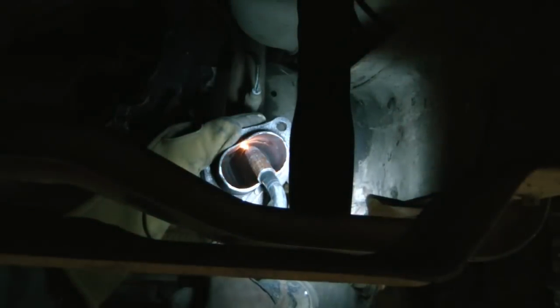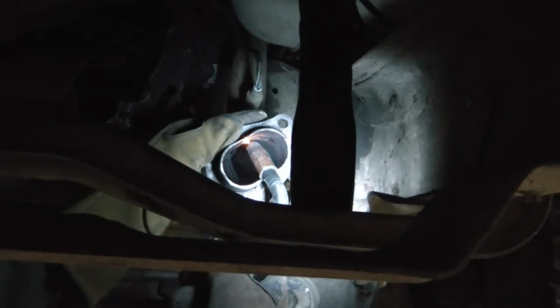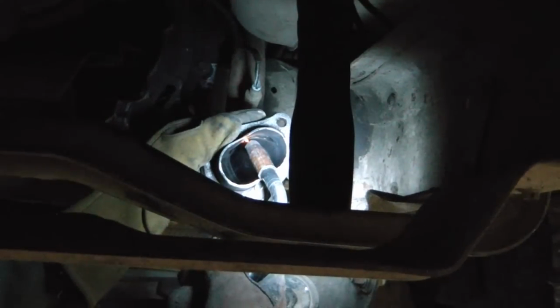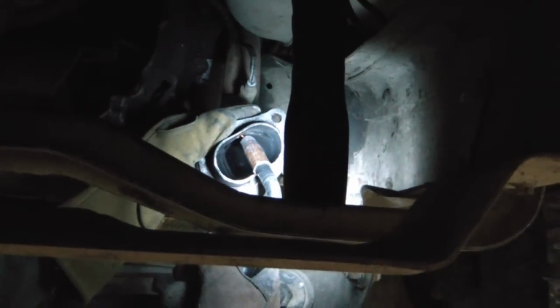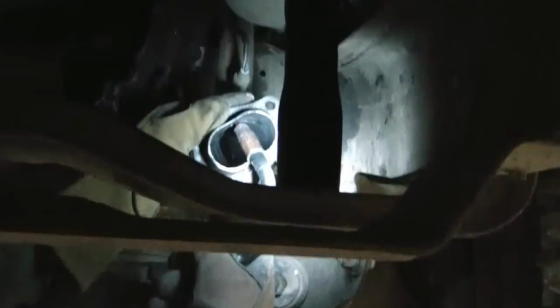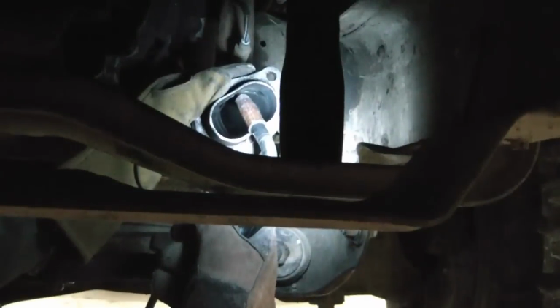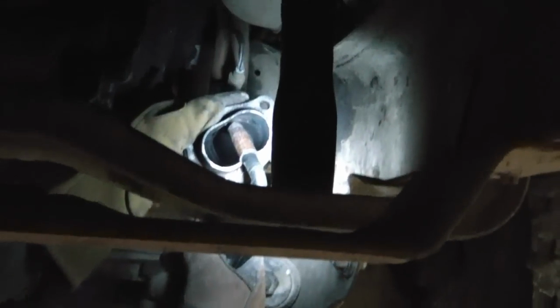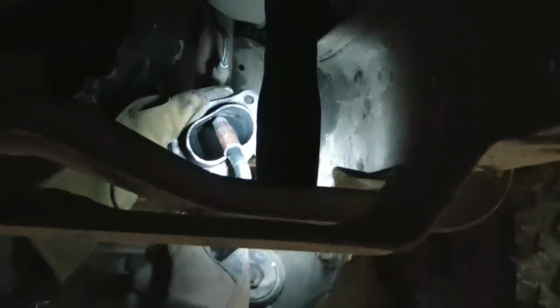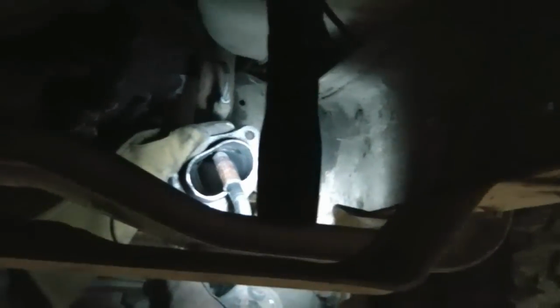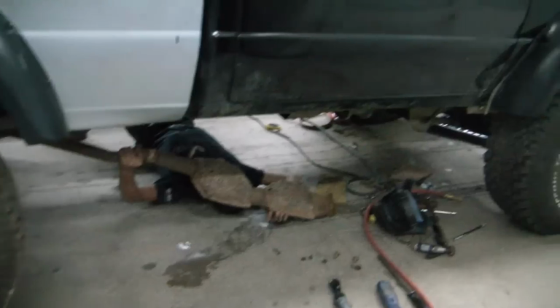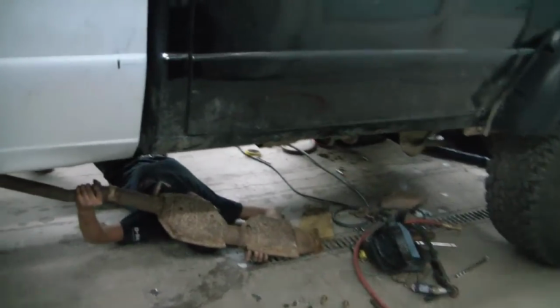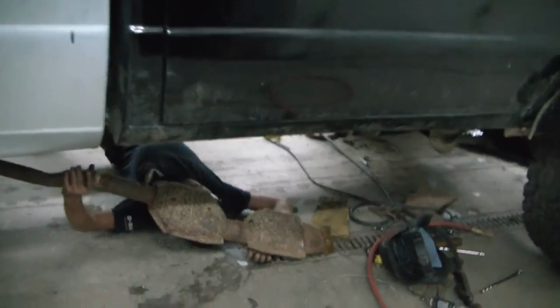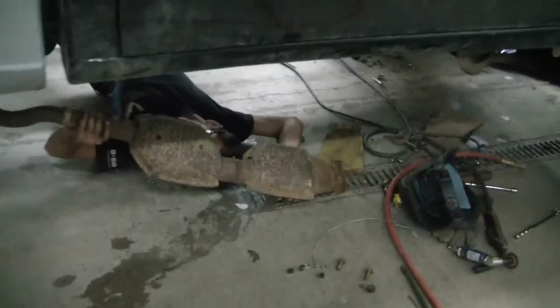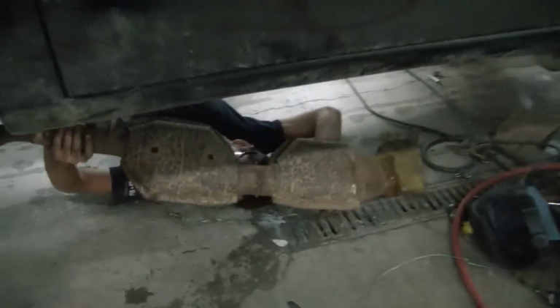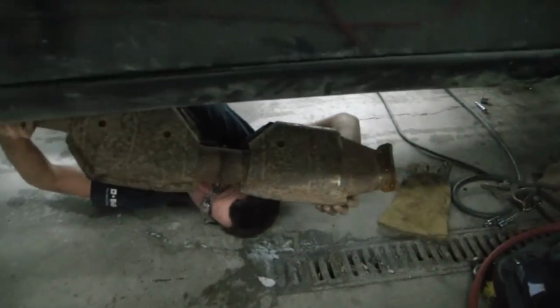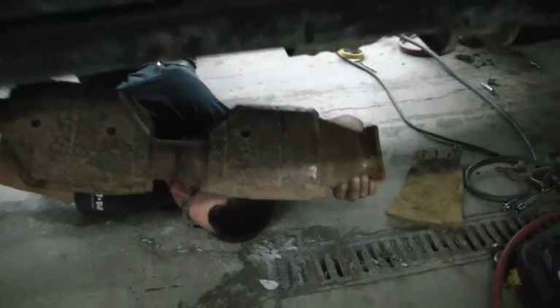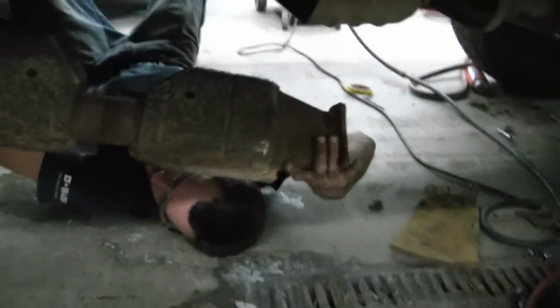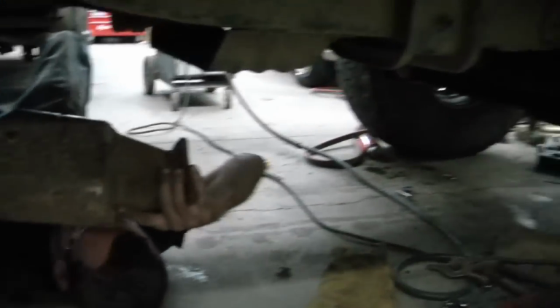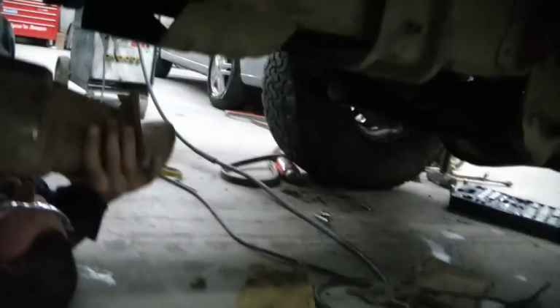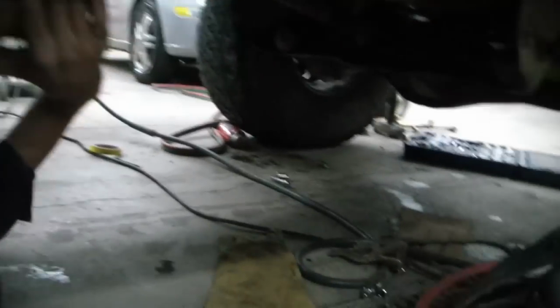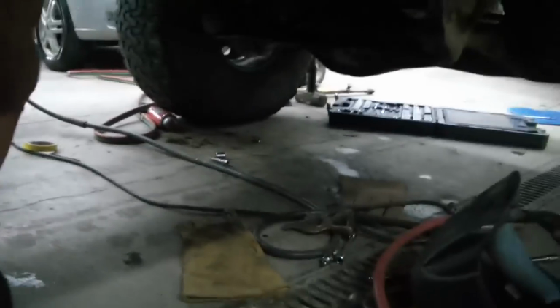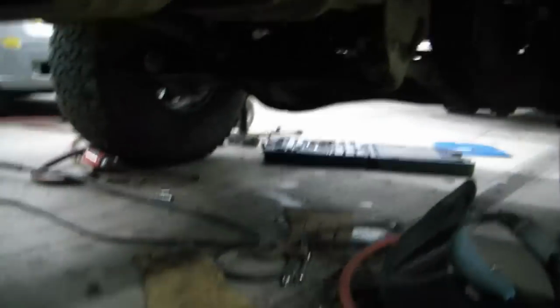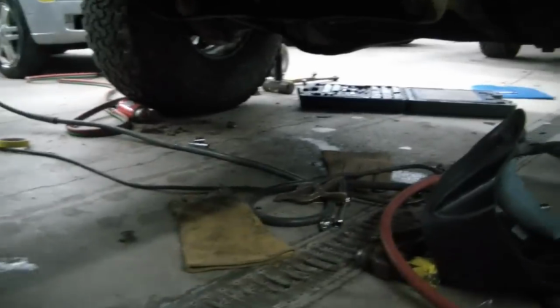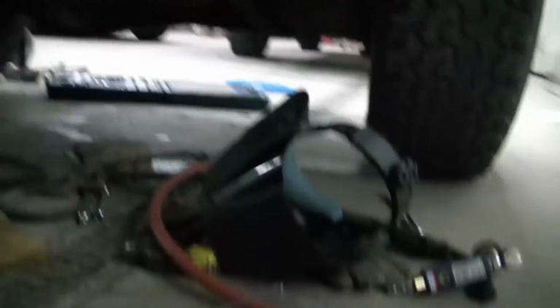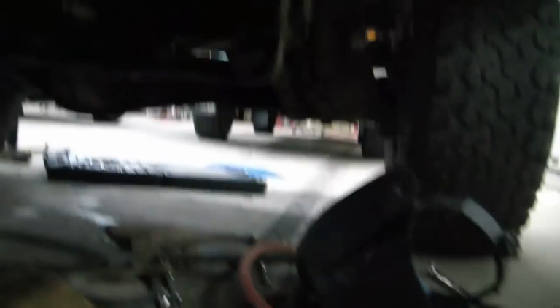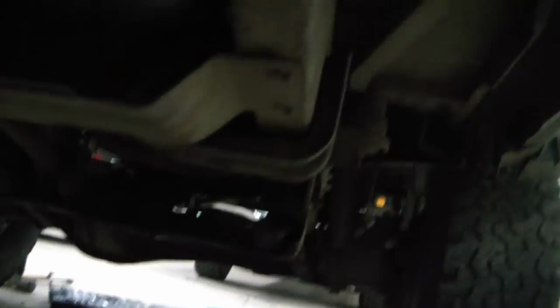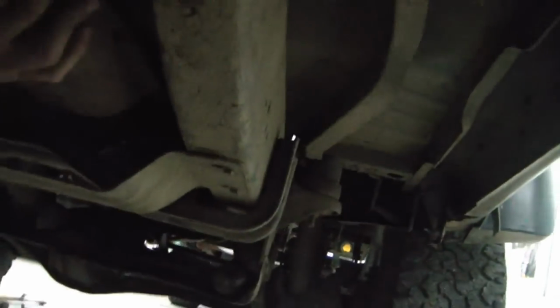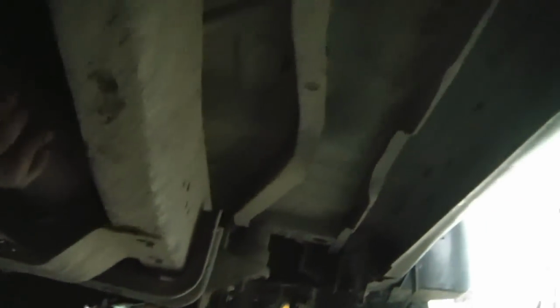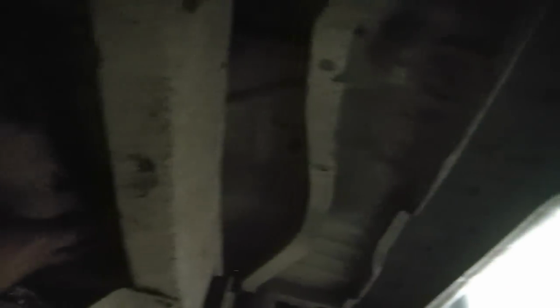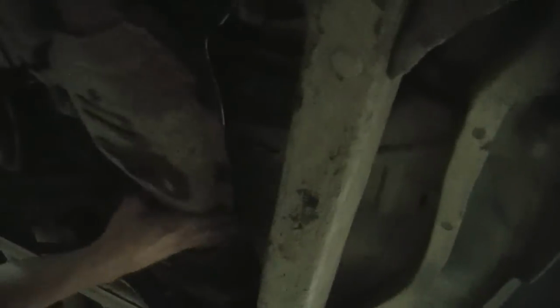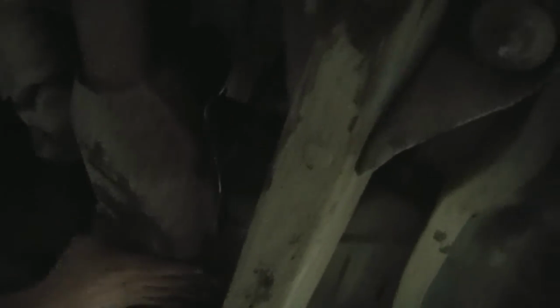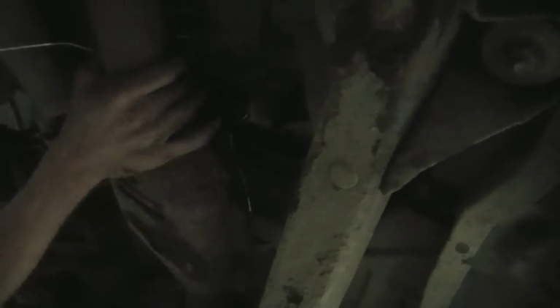Hey, you wanna go turn the gas on for me? Yep. Alright, we've got the hole welded up in the pipe. And we're about ready to put this in place. Pretty good.